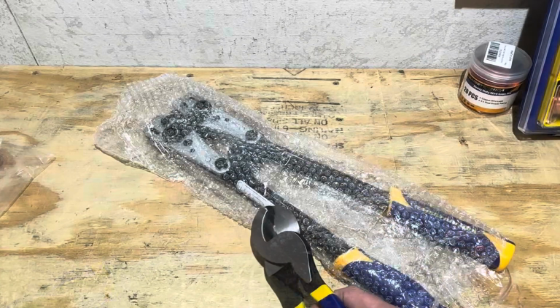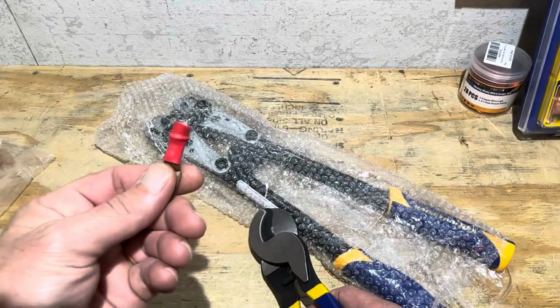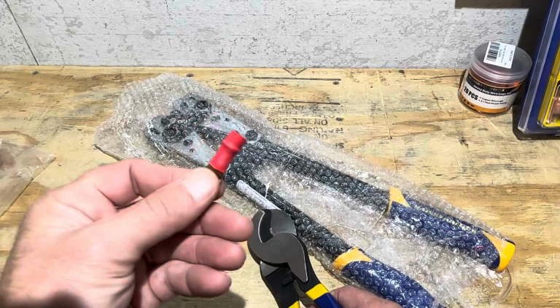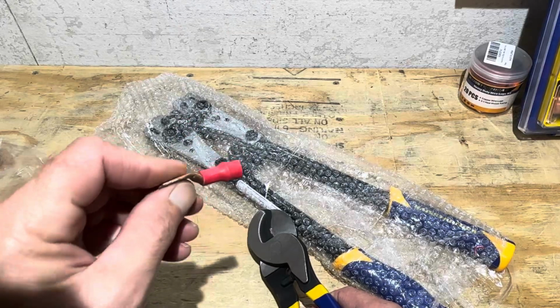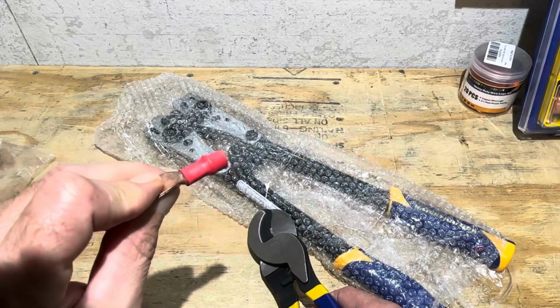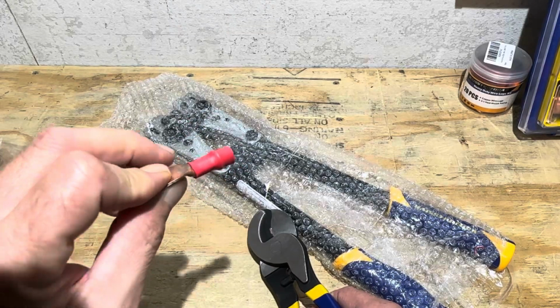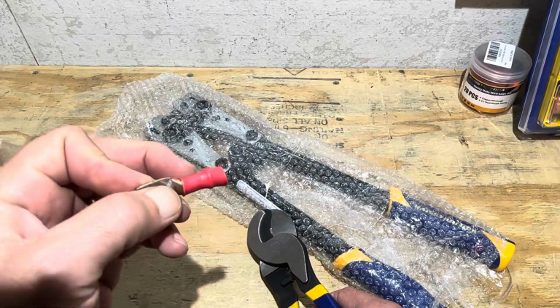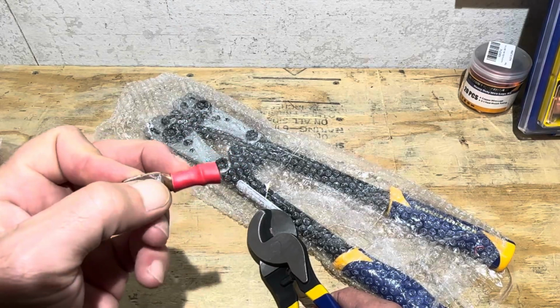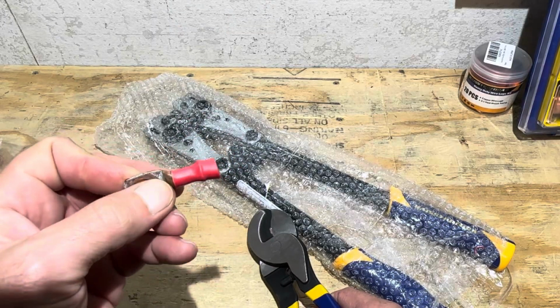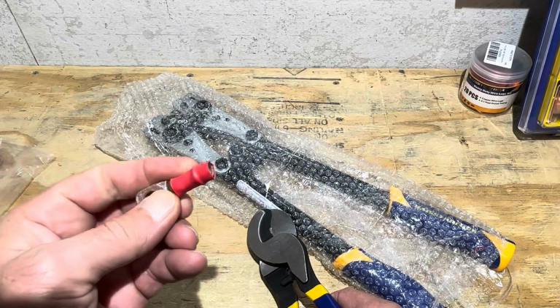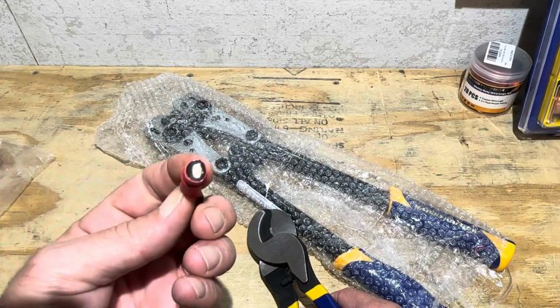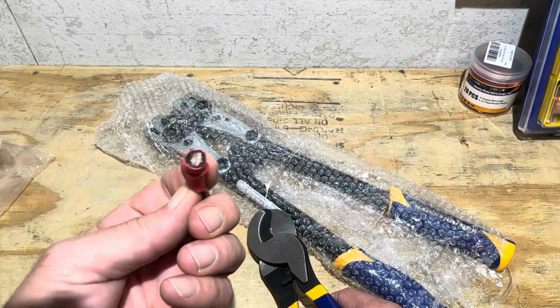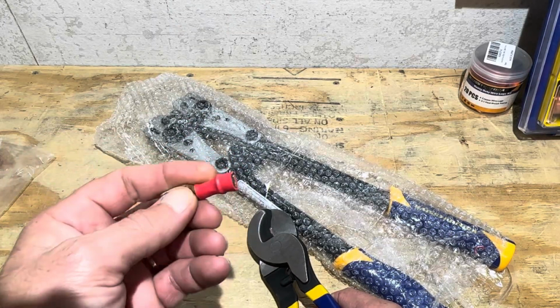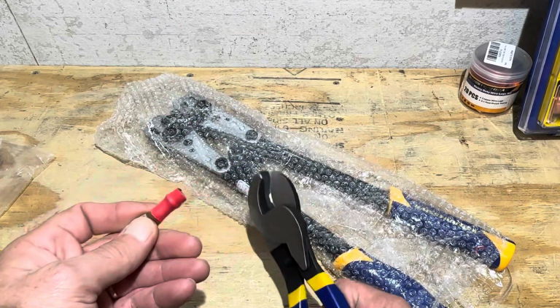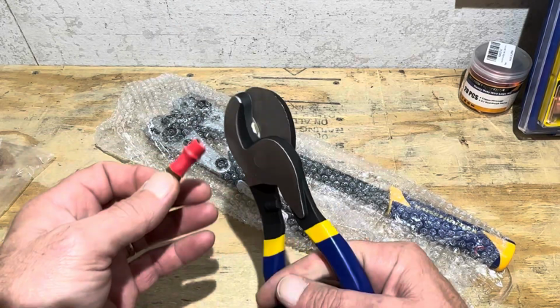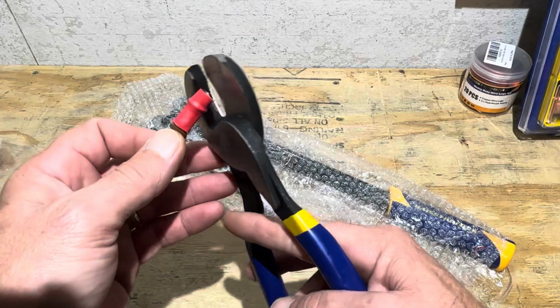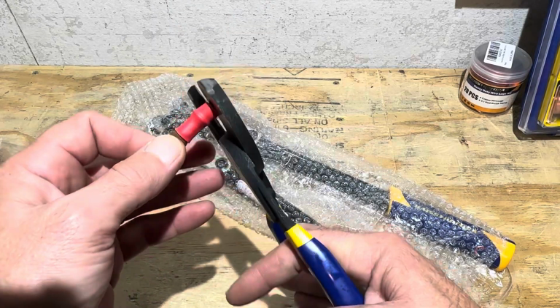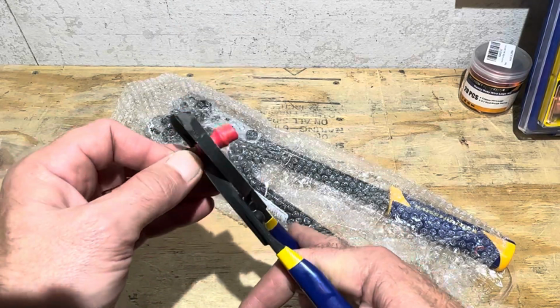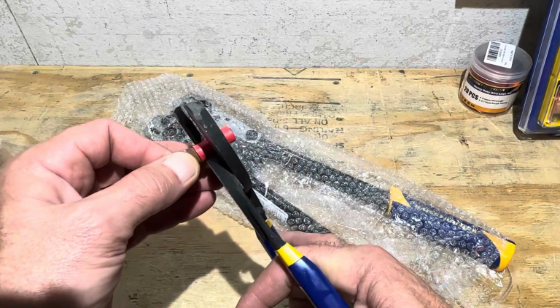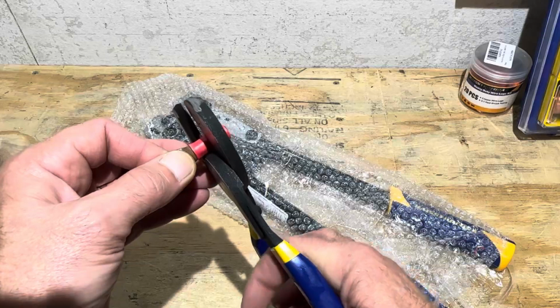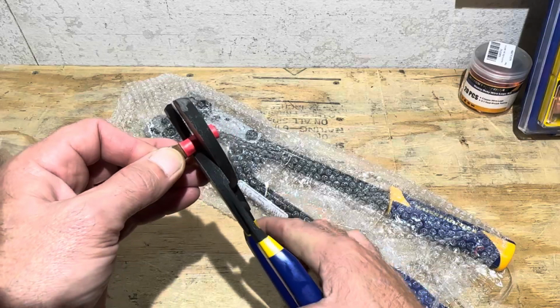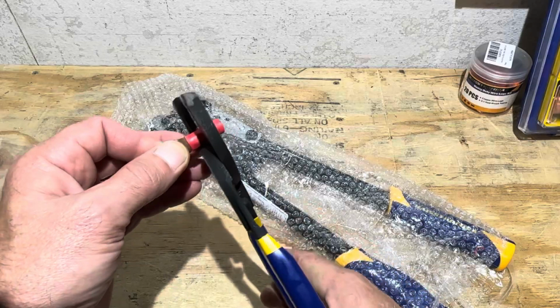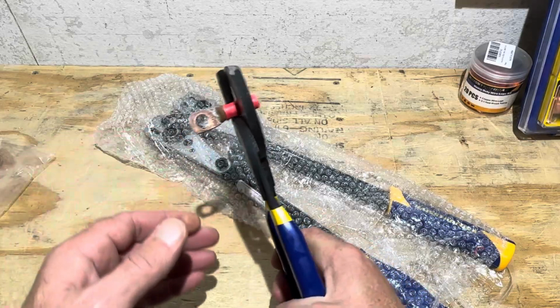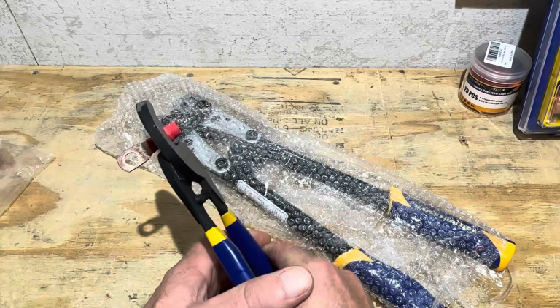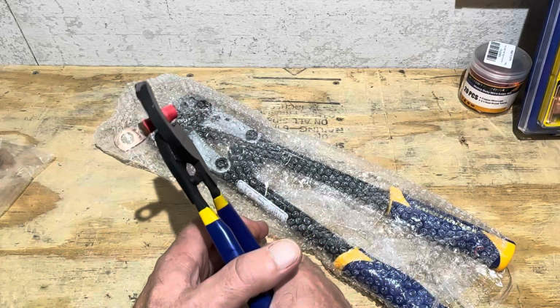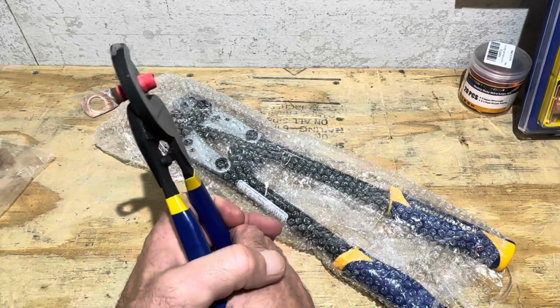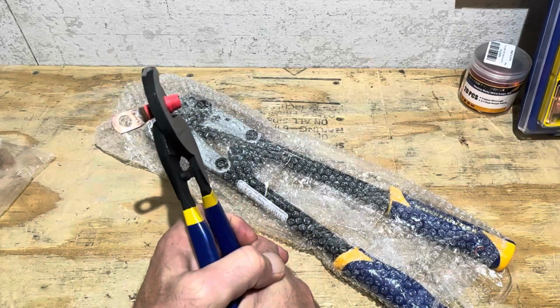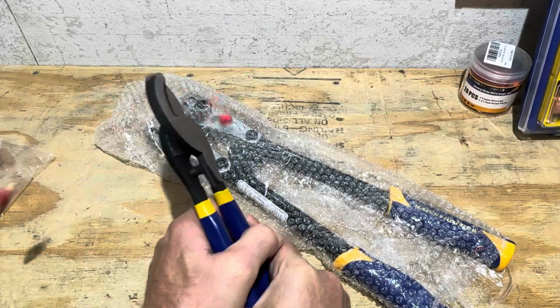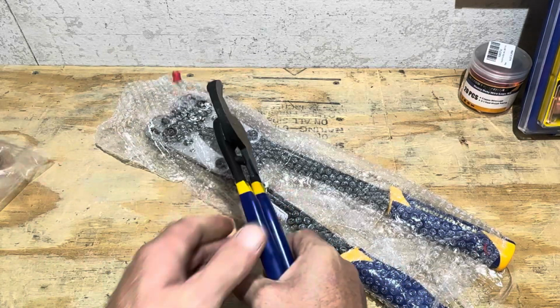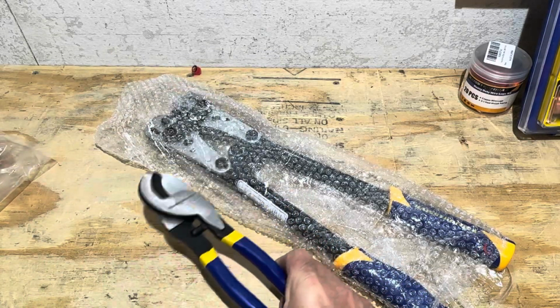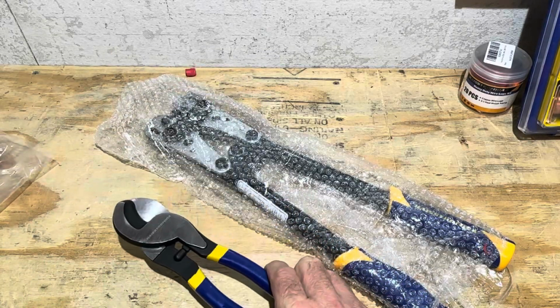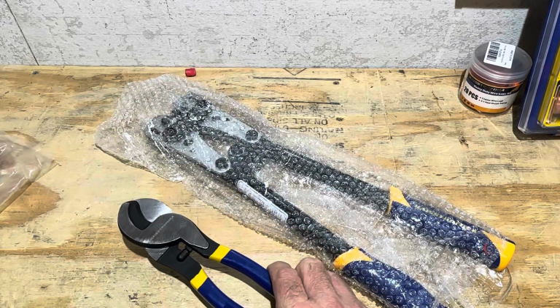Now I've got one of the lugs. I'm going to cut through the lug plus the wire inside it with these cutters. Fairly easy.